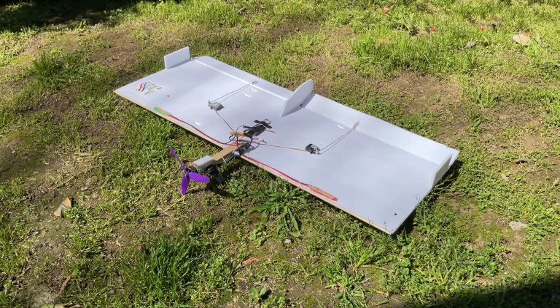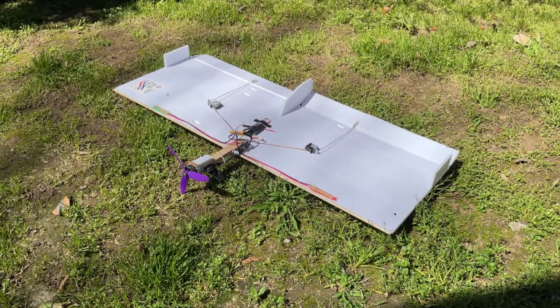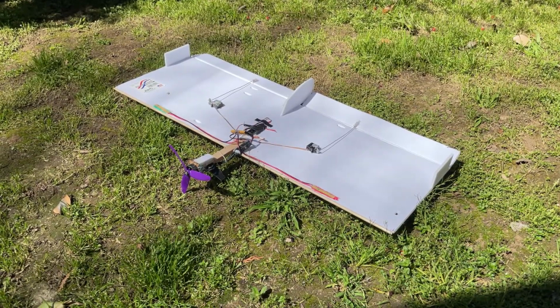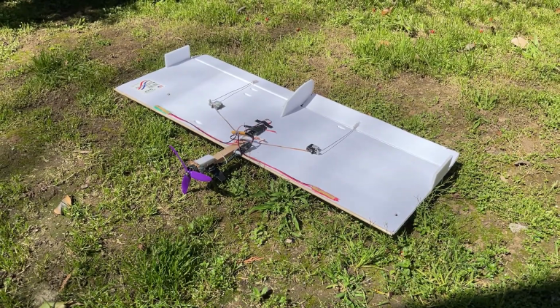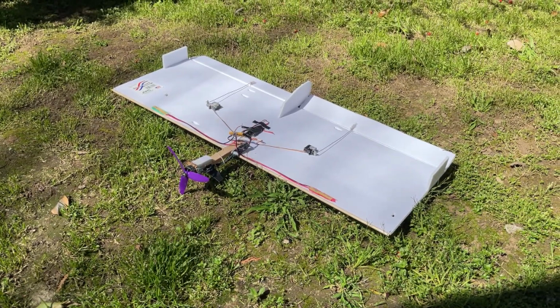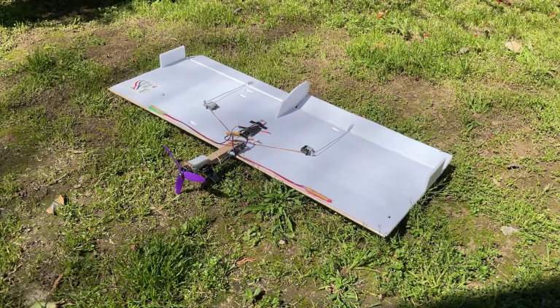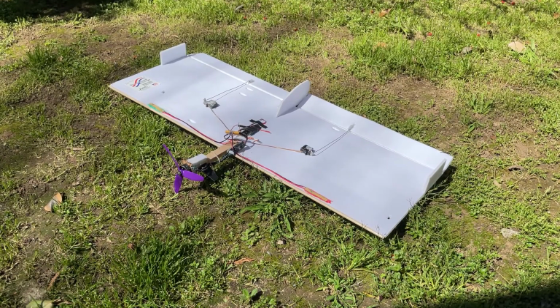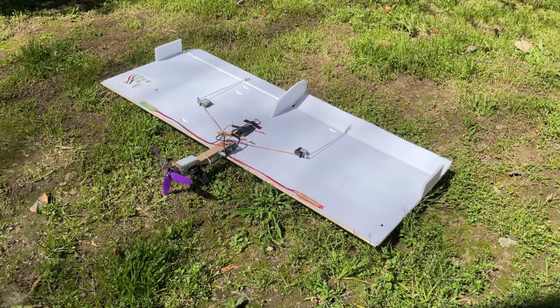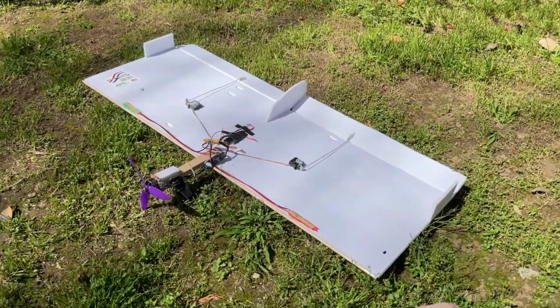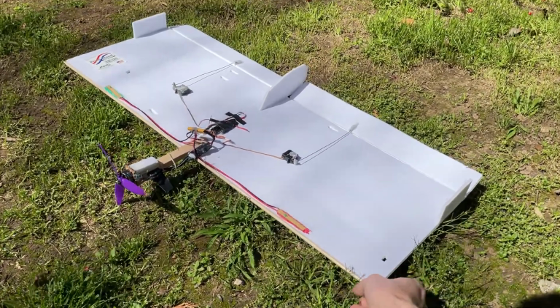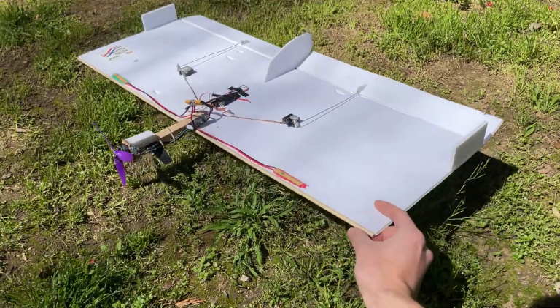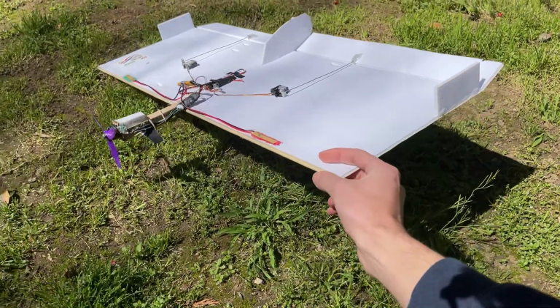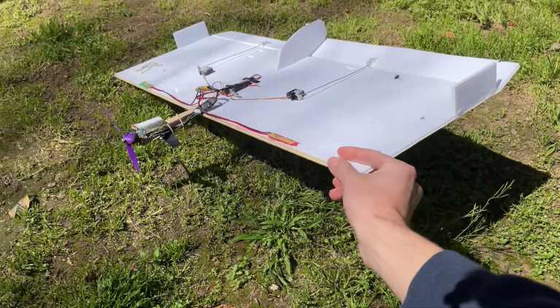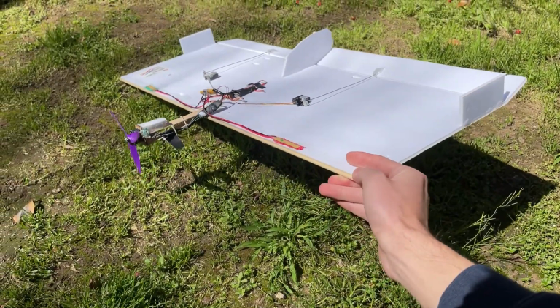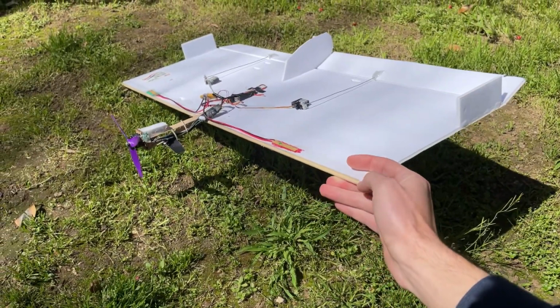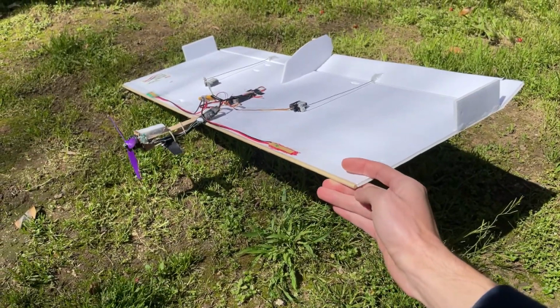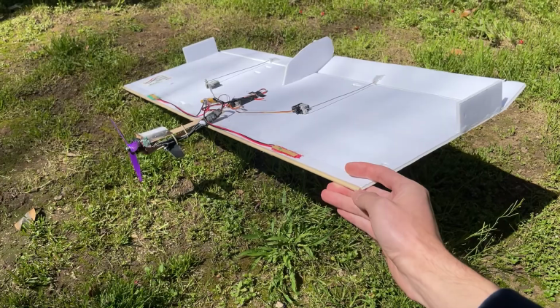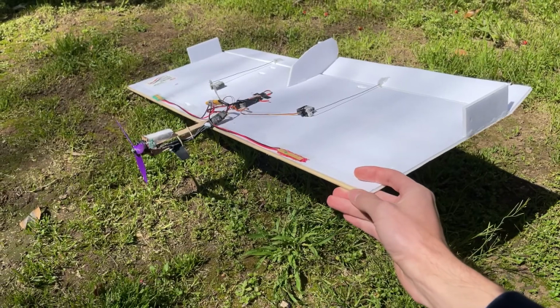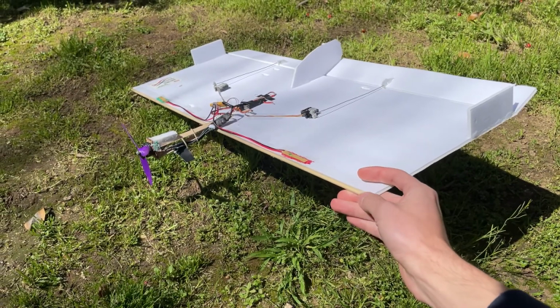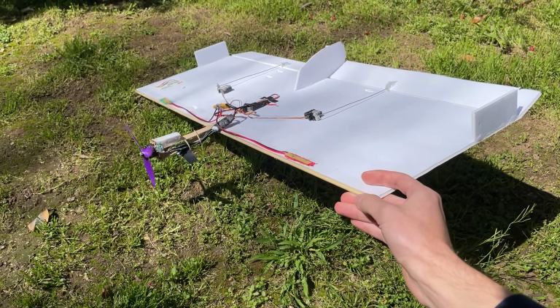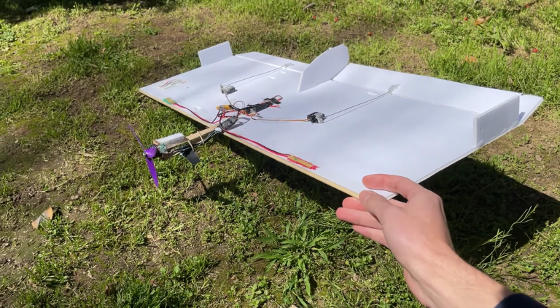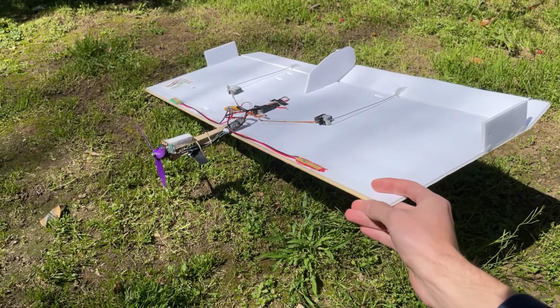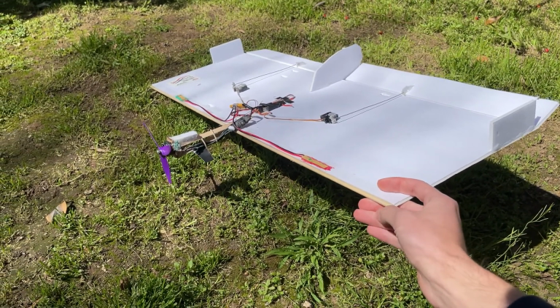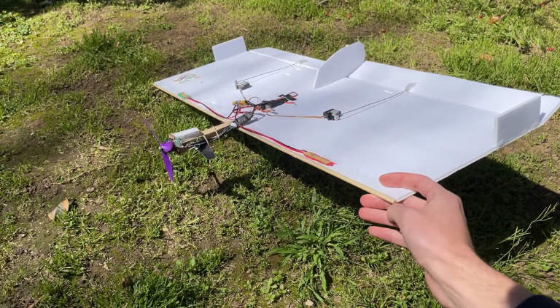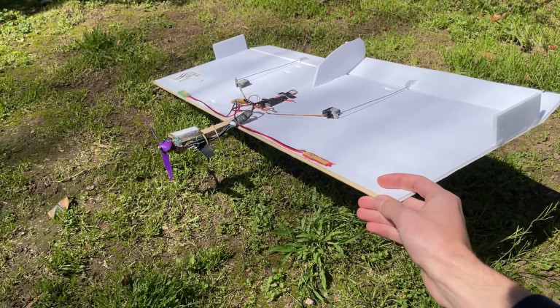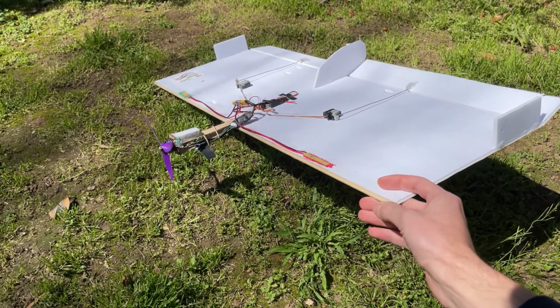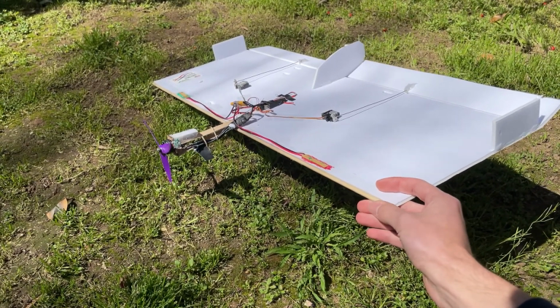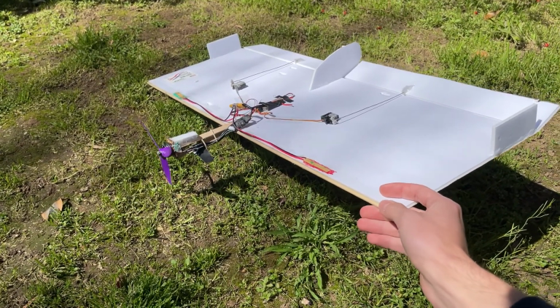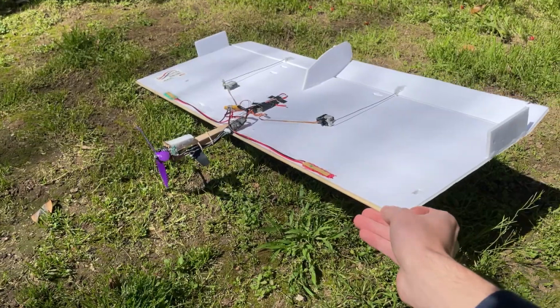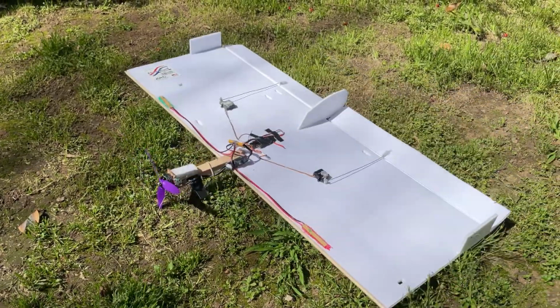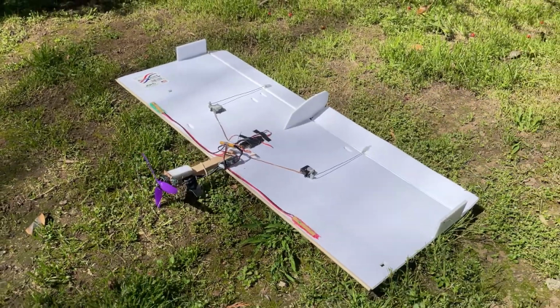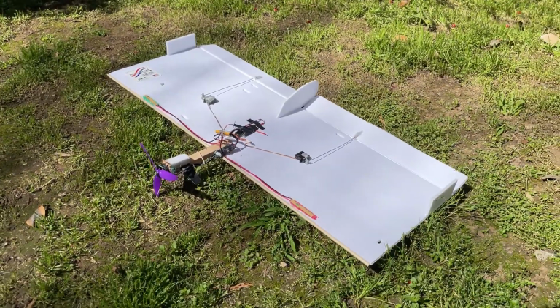It's made out of a little more than half a Dollar Tree sheet of foam board, and I have a barbecue skewer running the entire width of the wing, just kind of as a leading-edge reinforcement so the foam board doesn't really crumple when I crash.